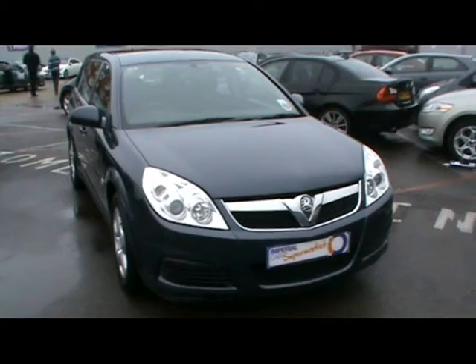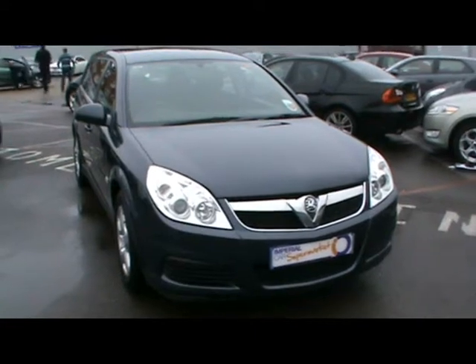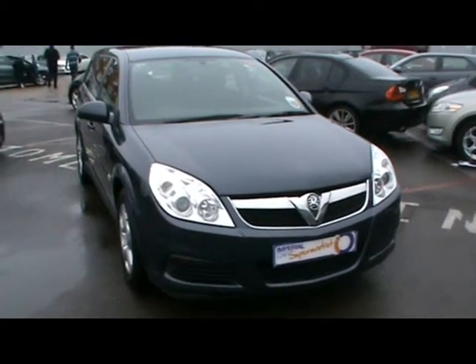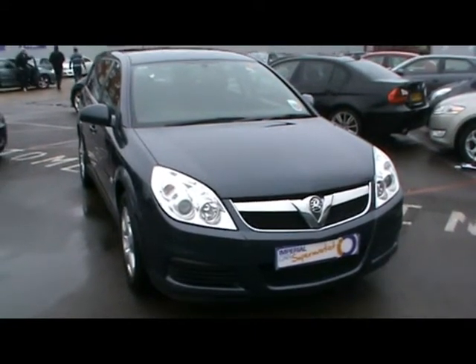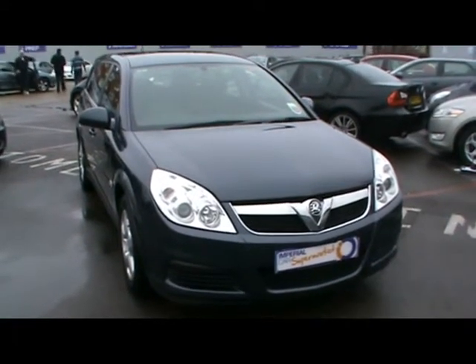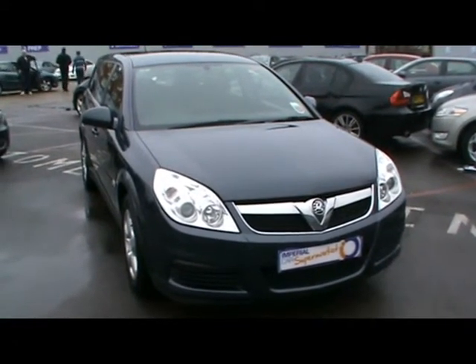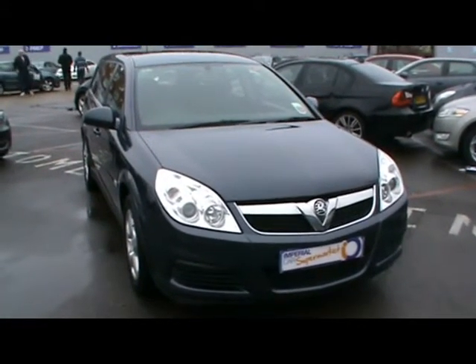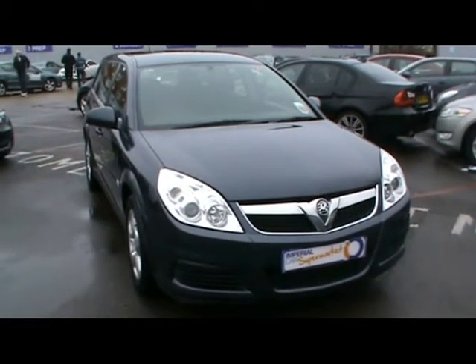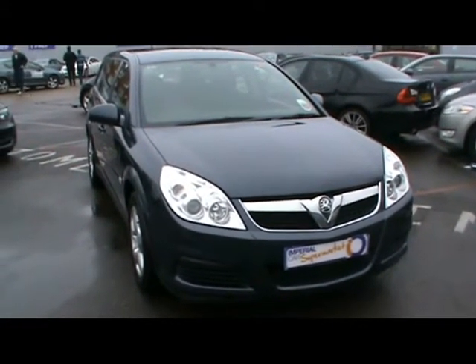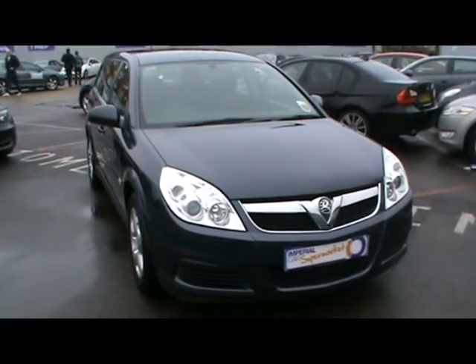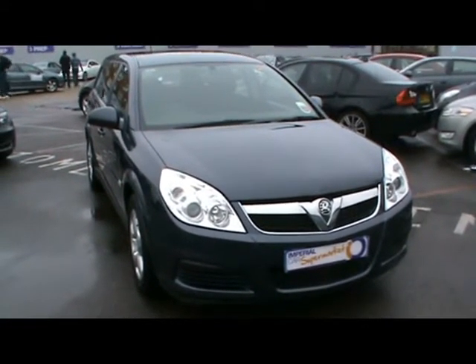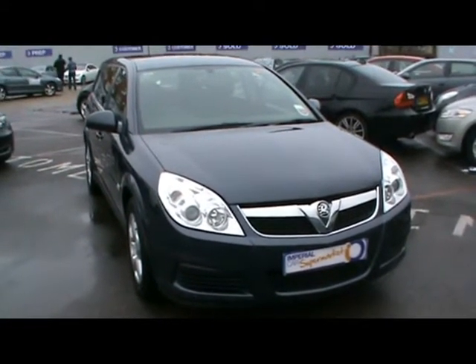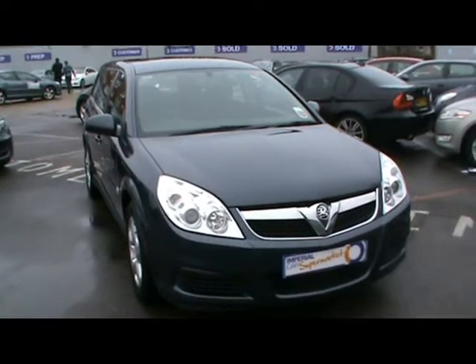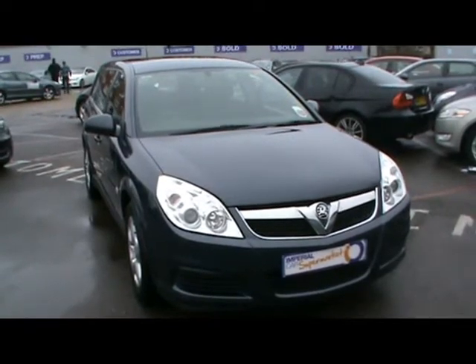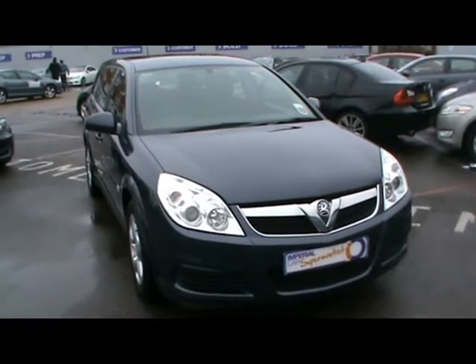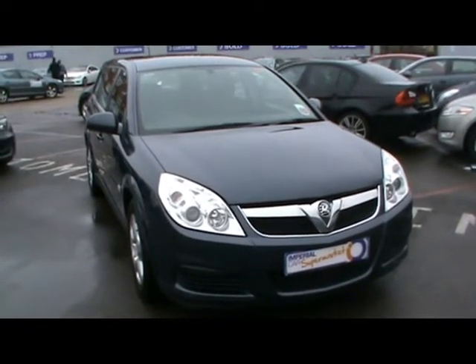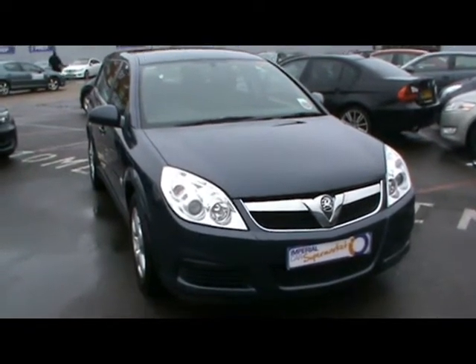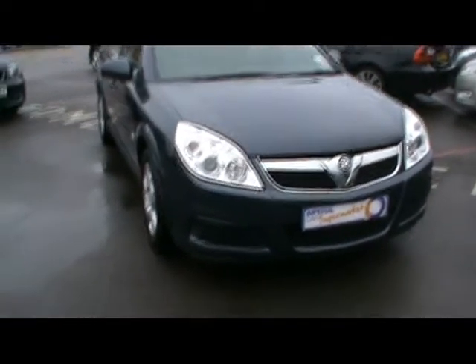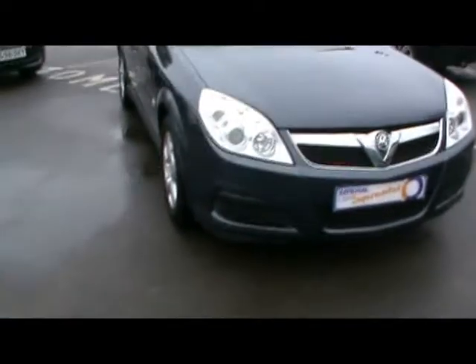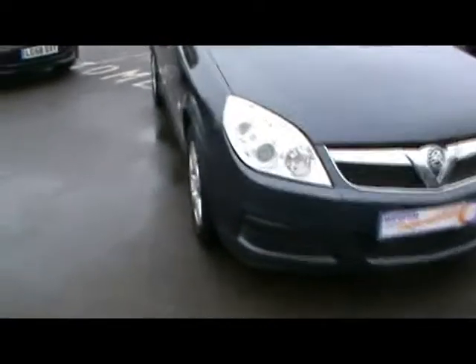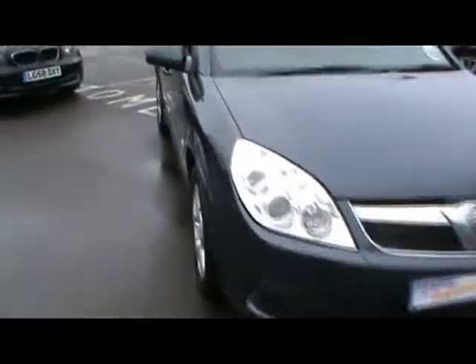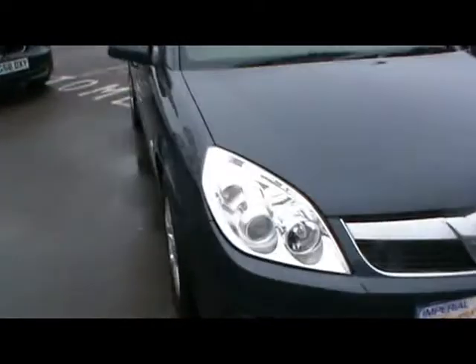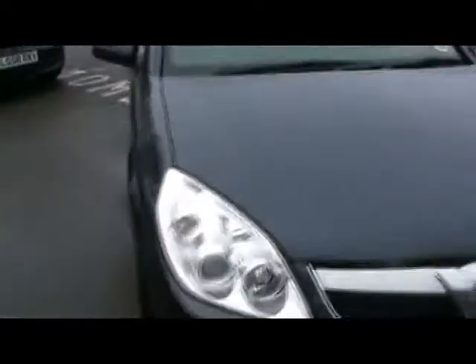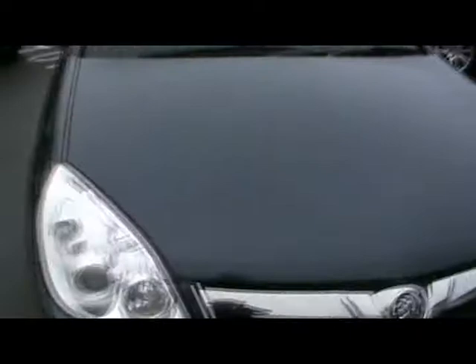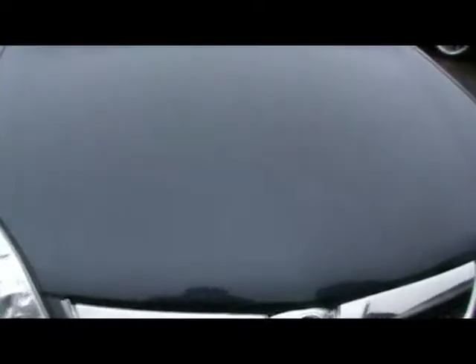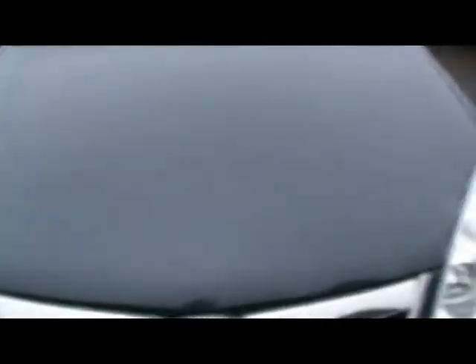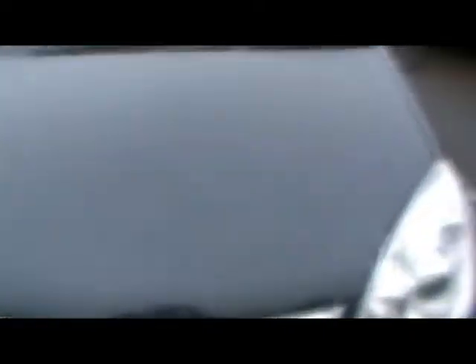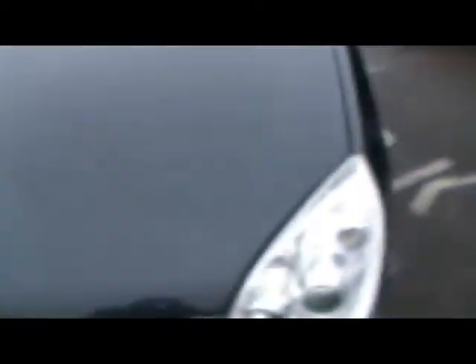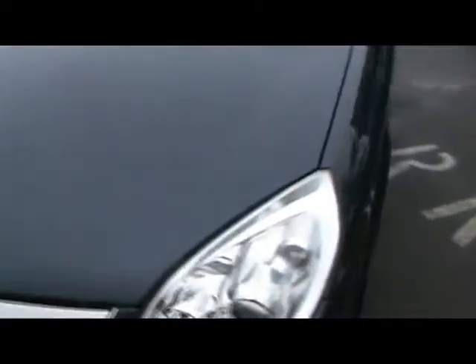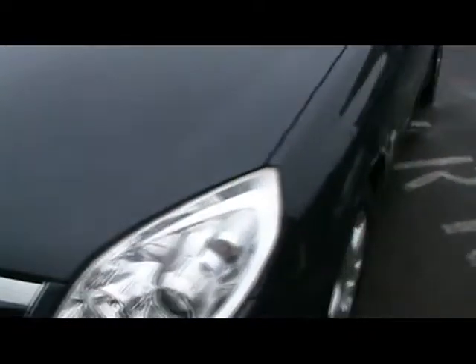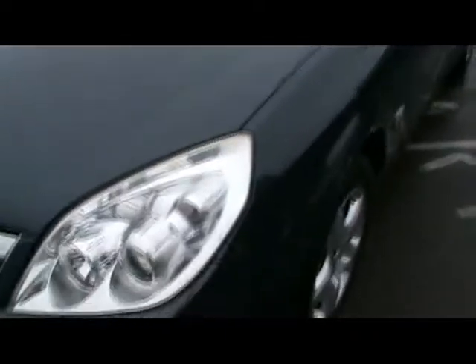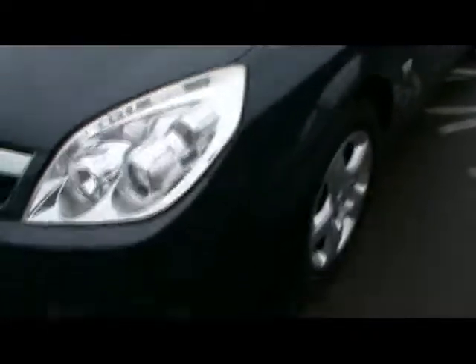Welcome to Imperial Cars. Today we have a Vauxhall Vectra 1.9 CDTI Estate to show you on a 58 plate. We'll show you around the car so you can get a better idea of the condition and certain features of the vehicle.